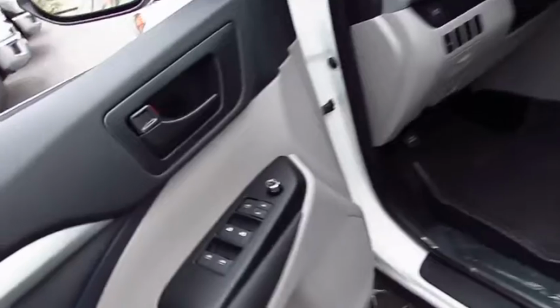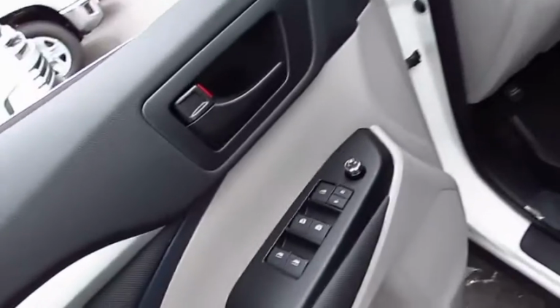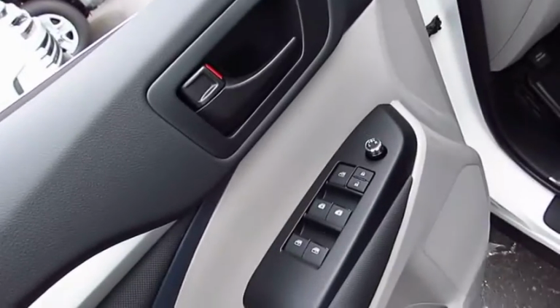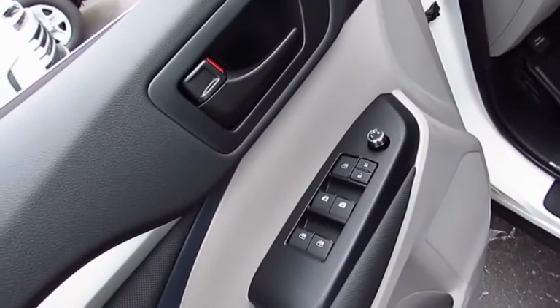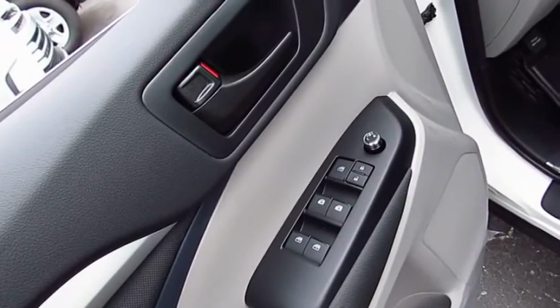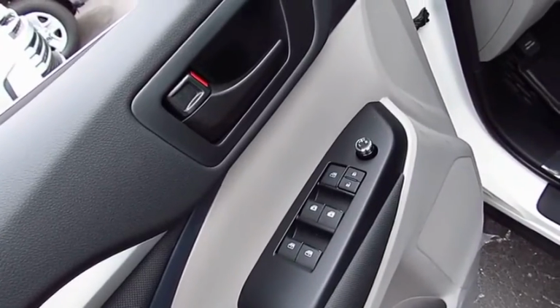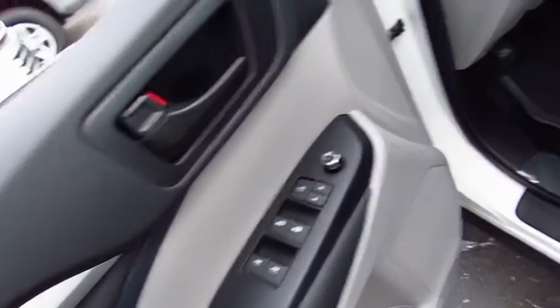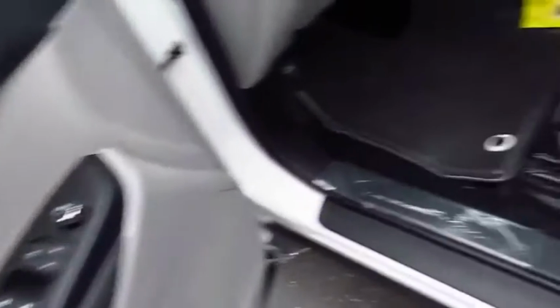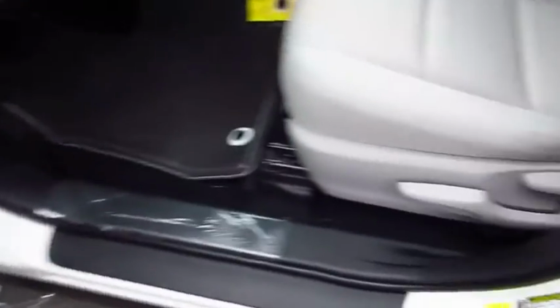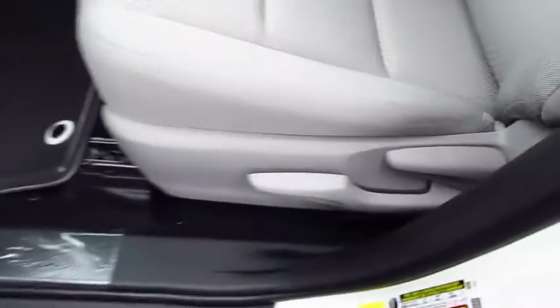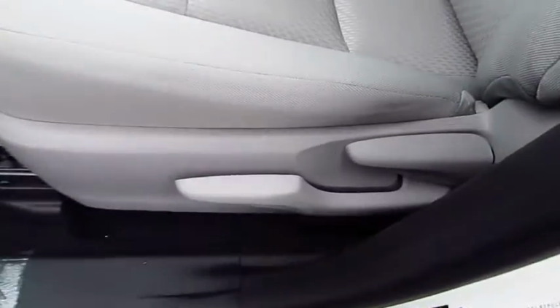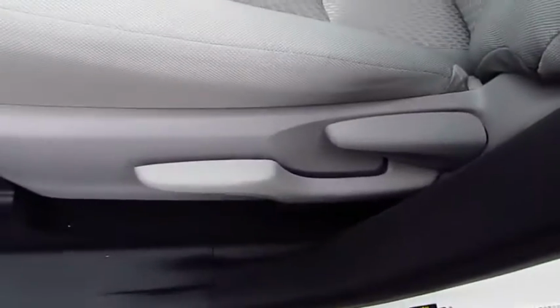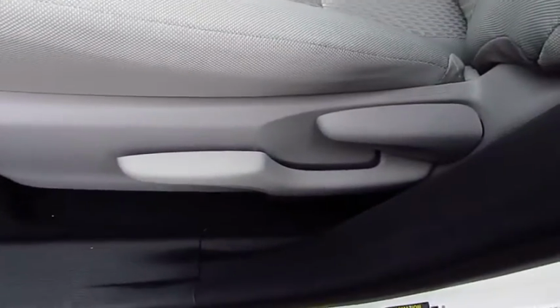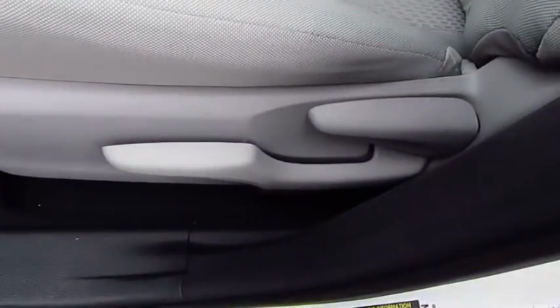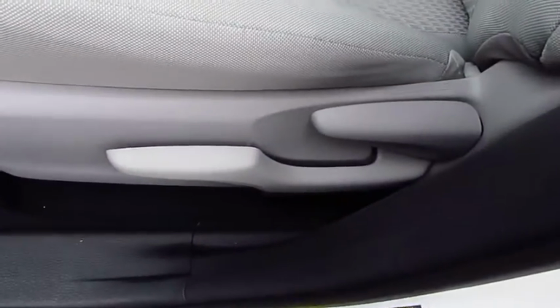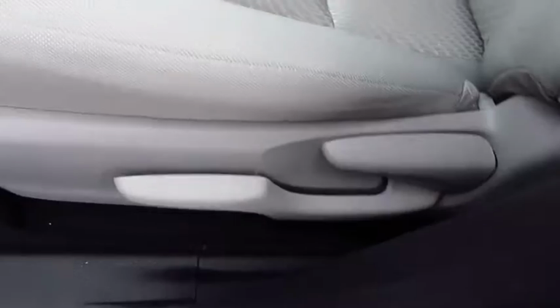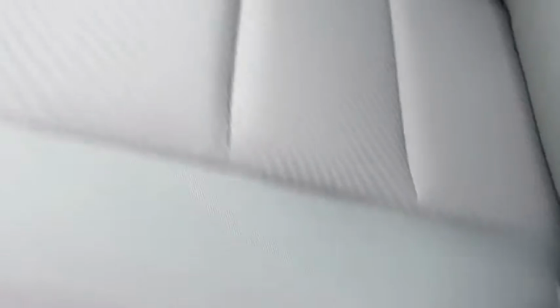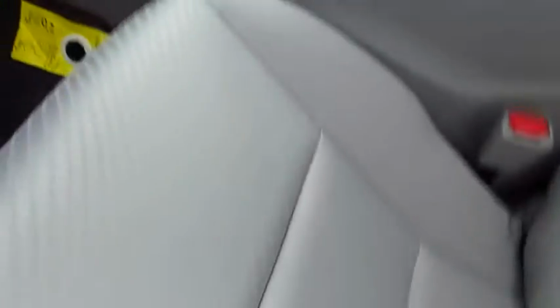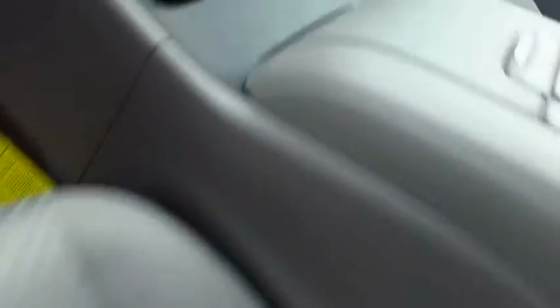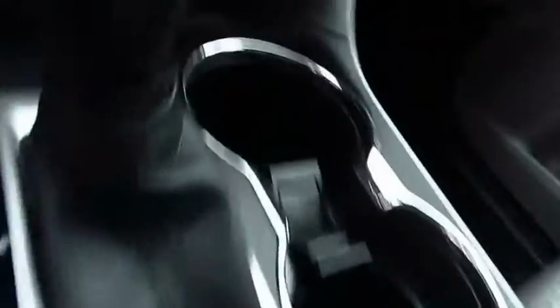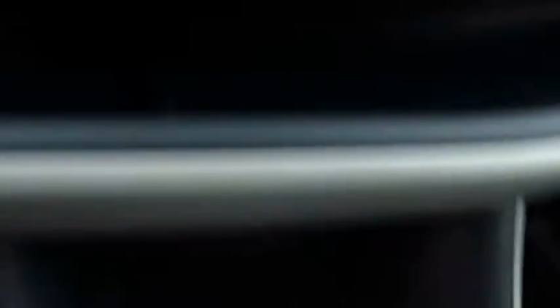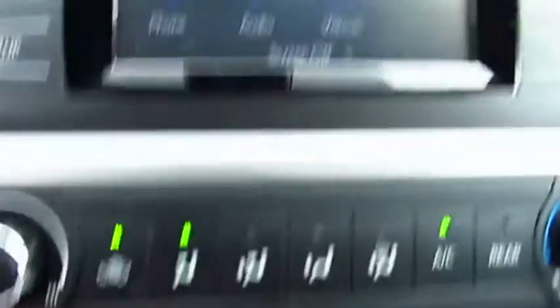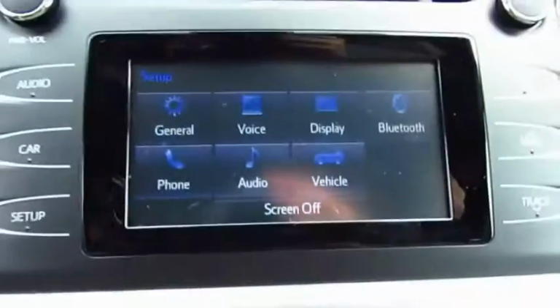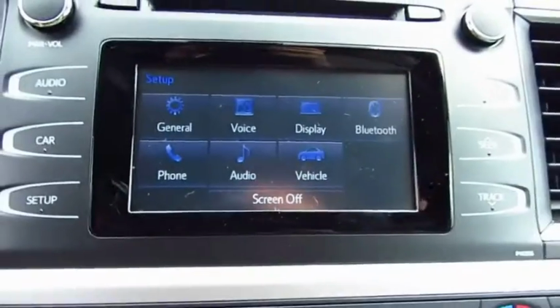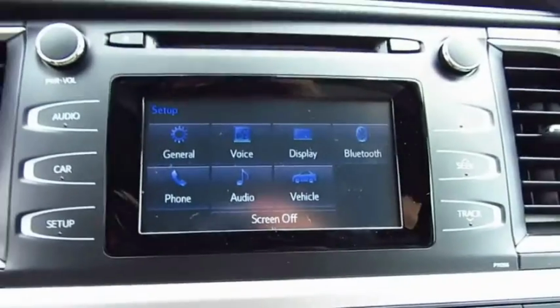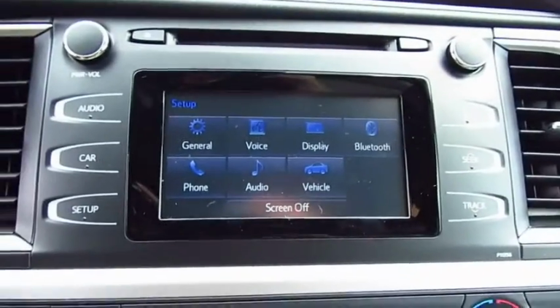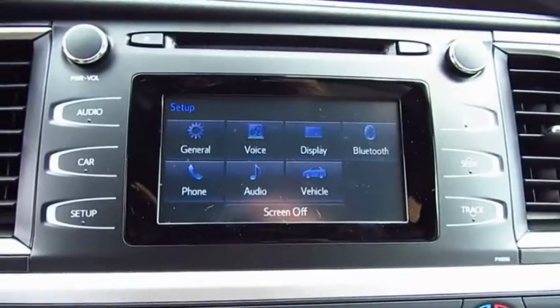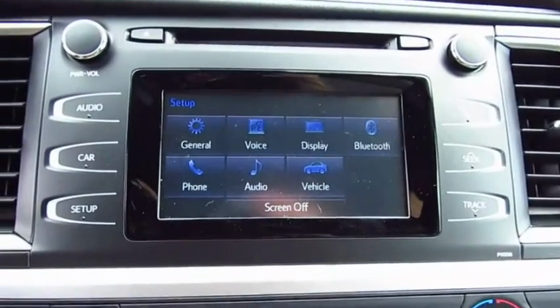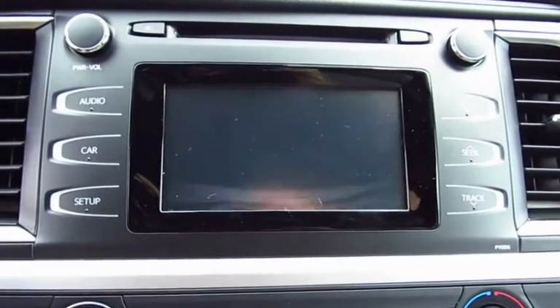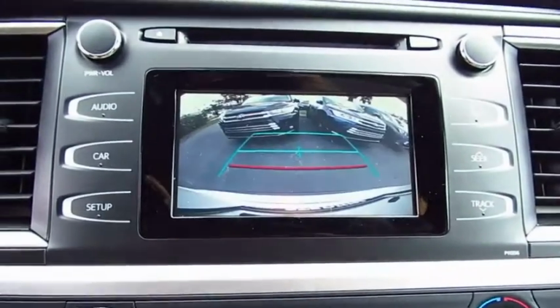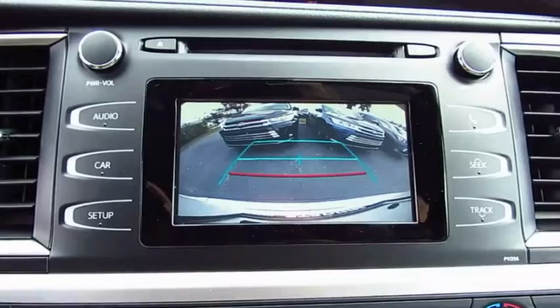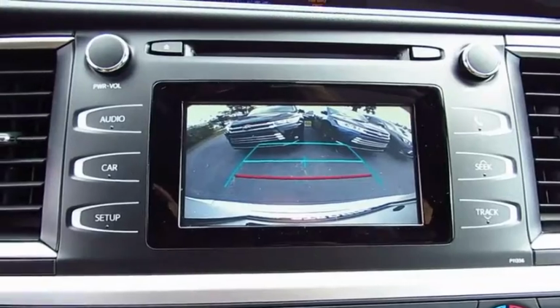A 2010 top safety pick, the Highlander is where substance meets style. Here are some of this vehicle's great options: anti-lock braking system, traction control, air conditioning.